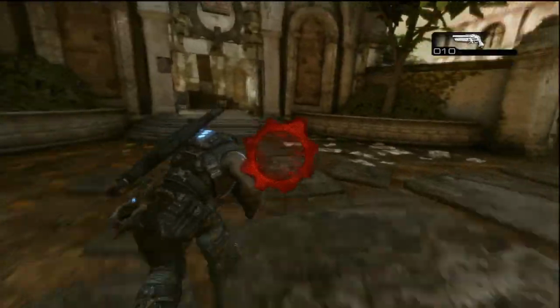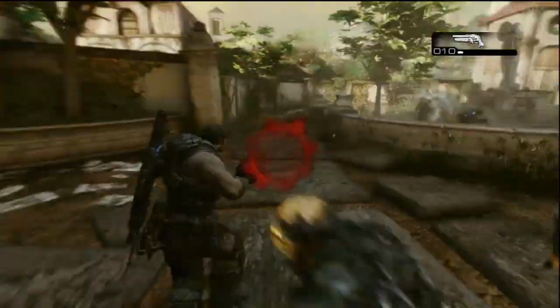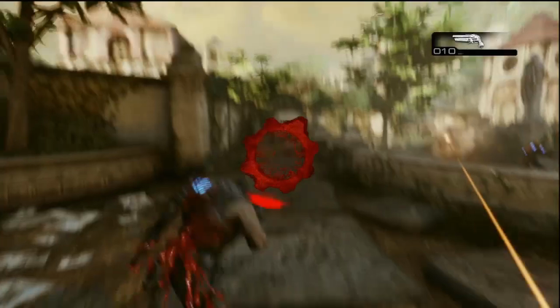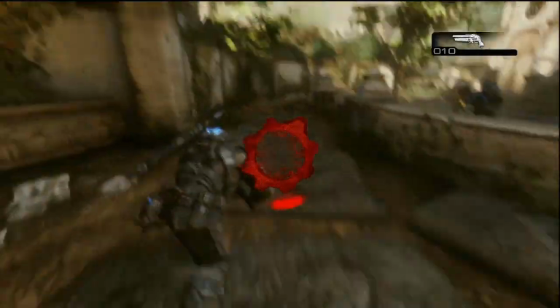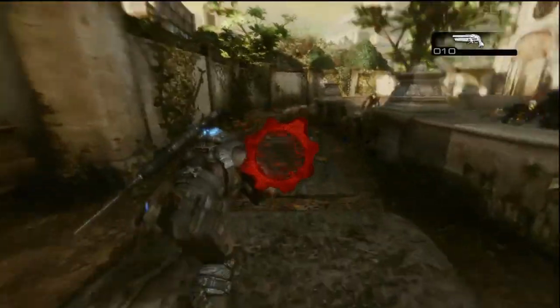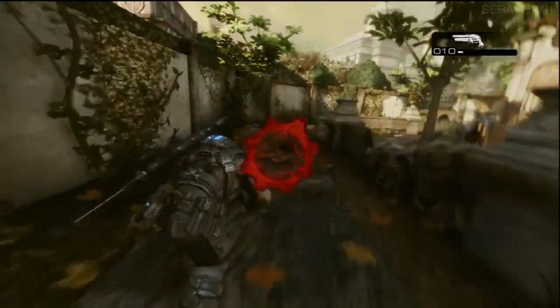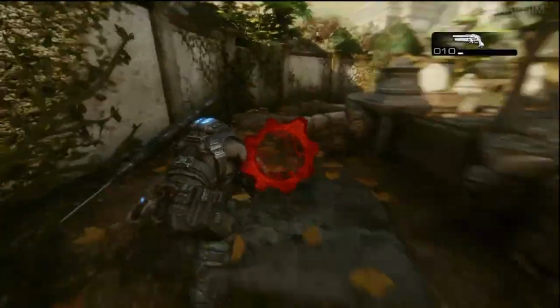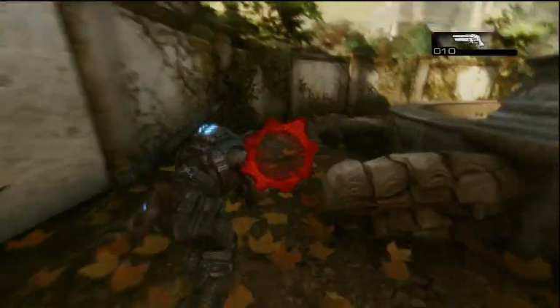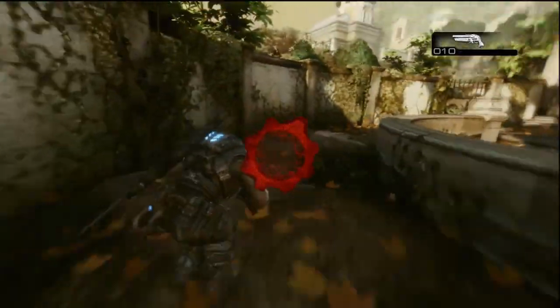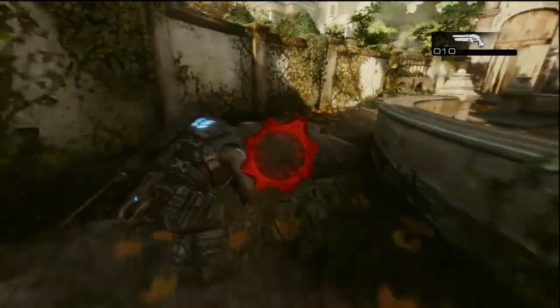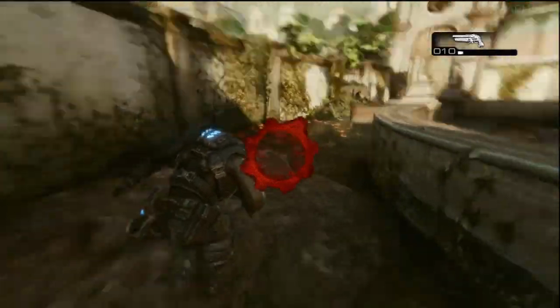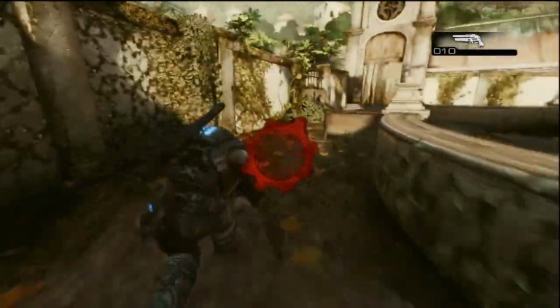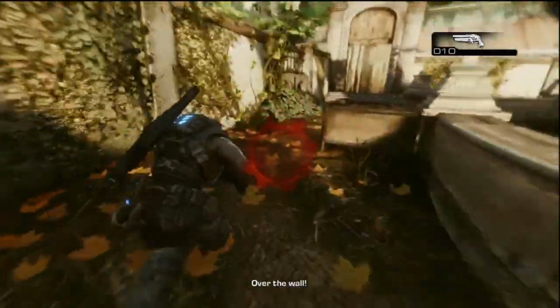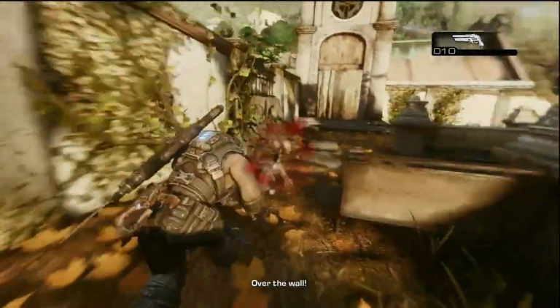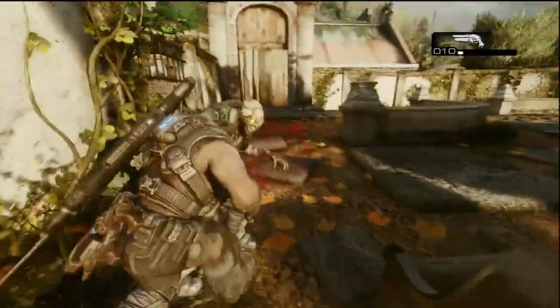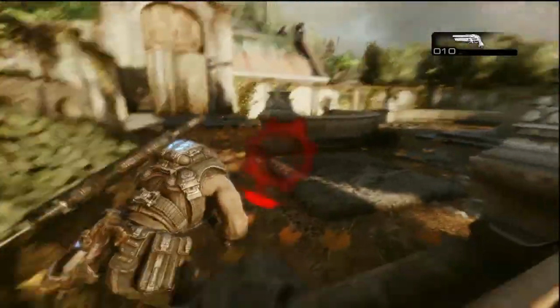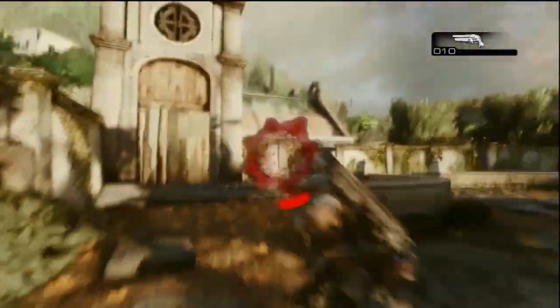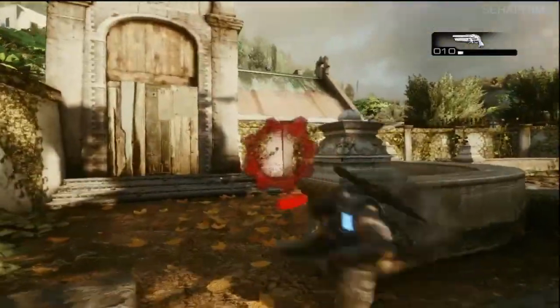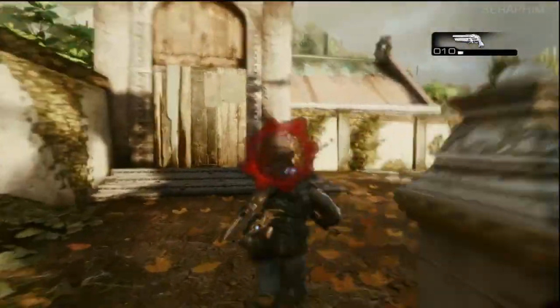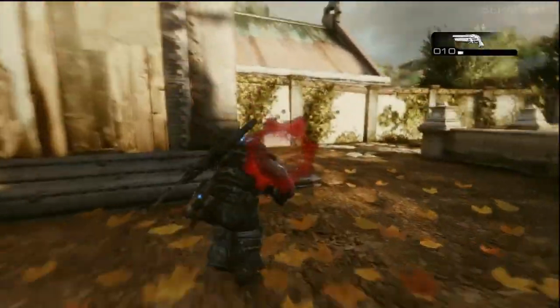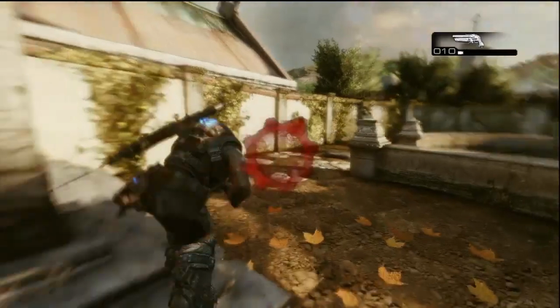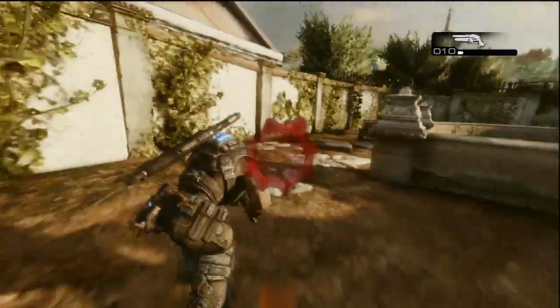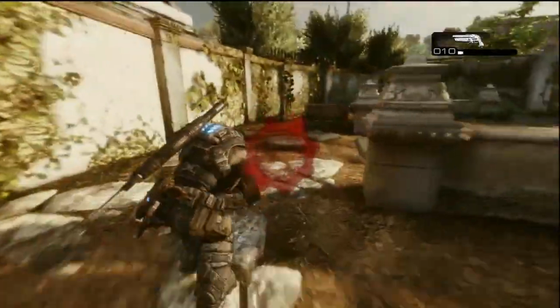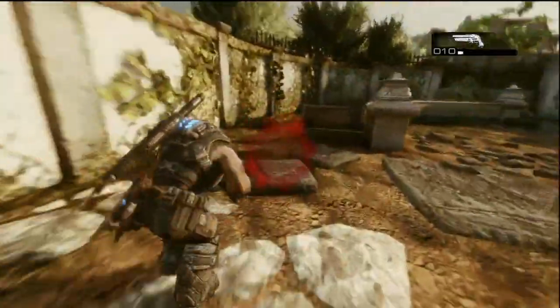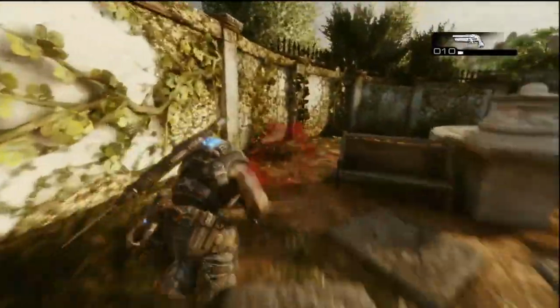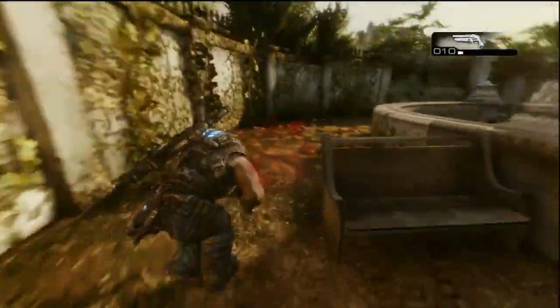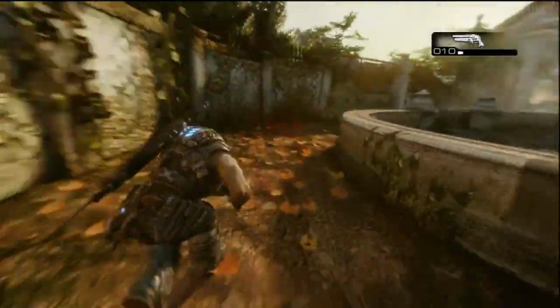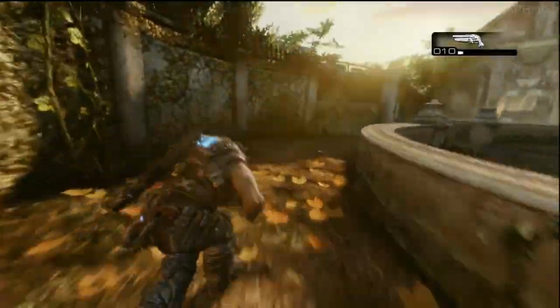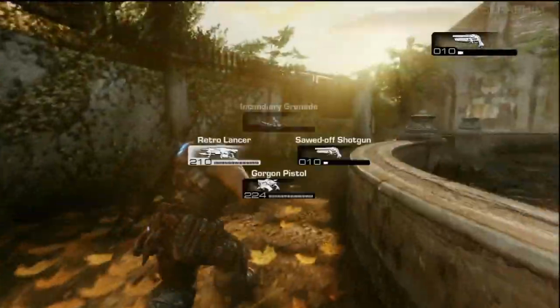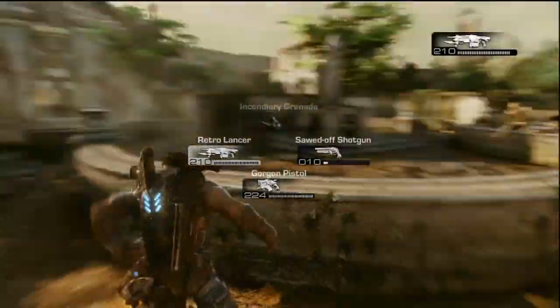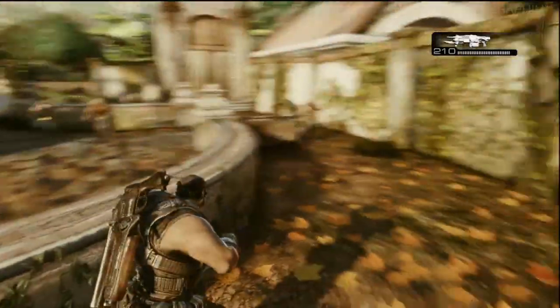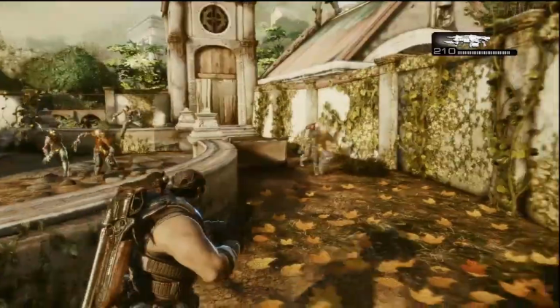The best way I've found to do it personally is to just run around, kind of train them behind you, keep spinning round and shooting them with something. Hopefully, if you're good with the mobility of Gears and you can bounce off cover and go into the road, you run pretty quickly and should be able to get some decent distance from them.